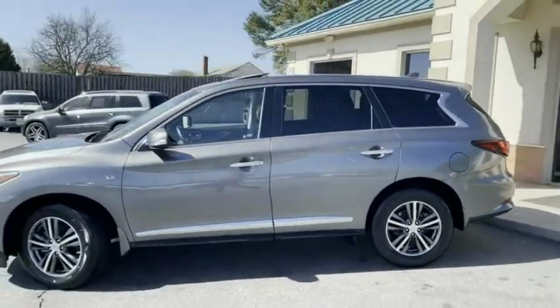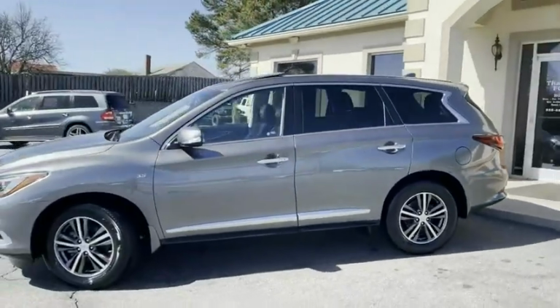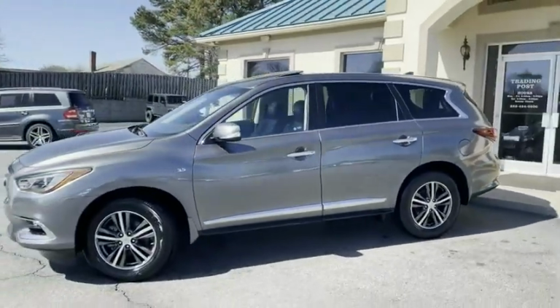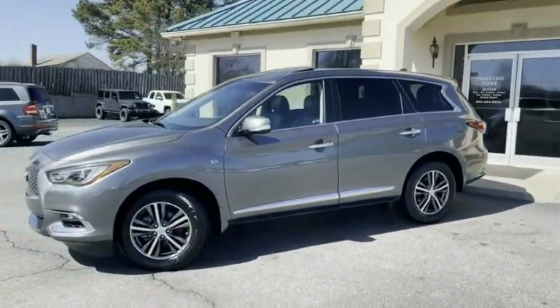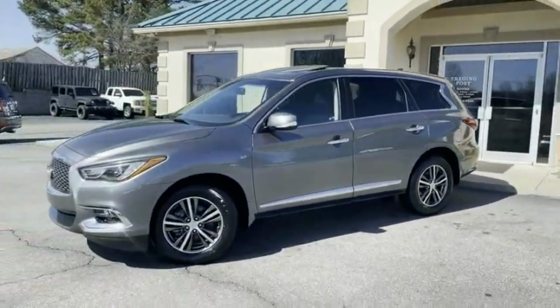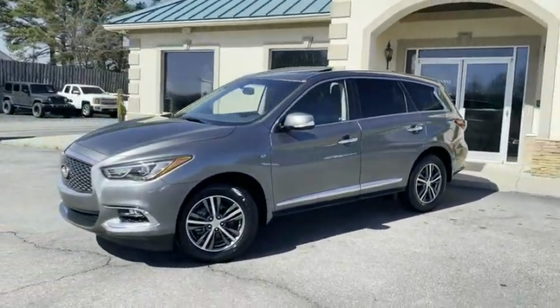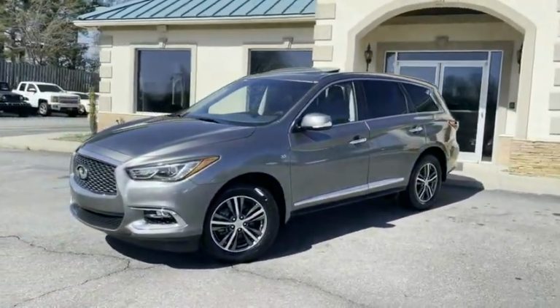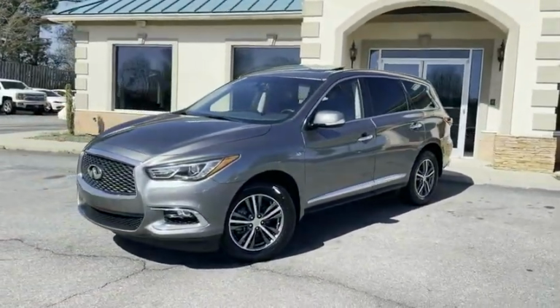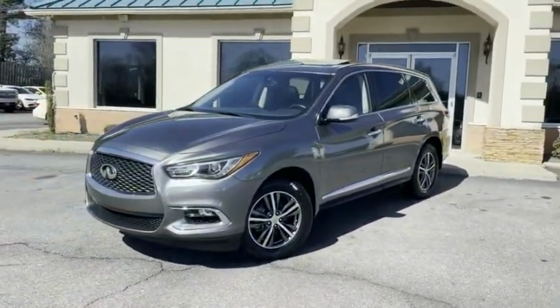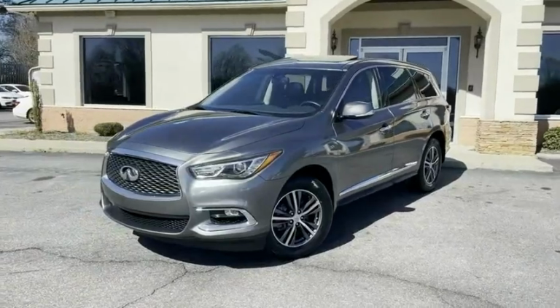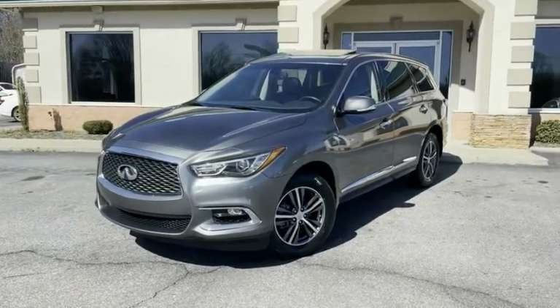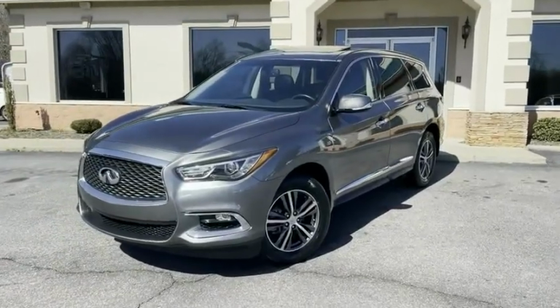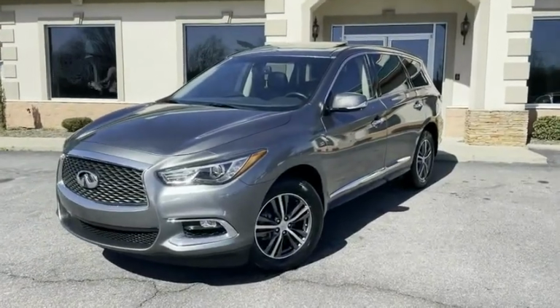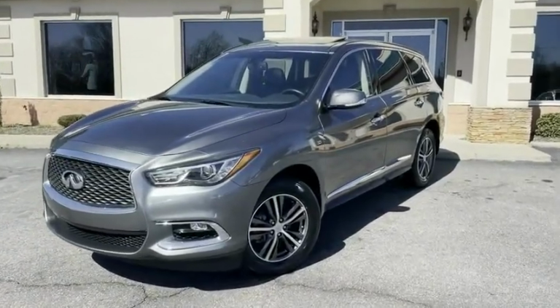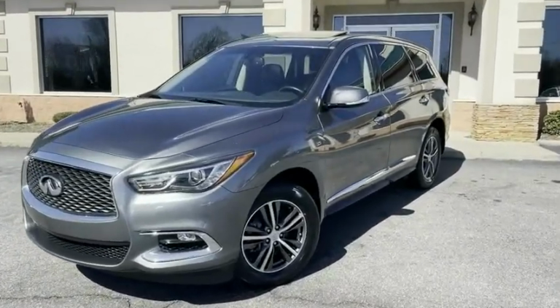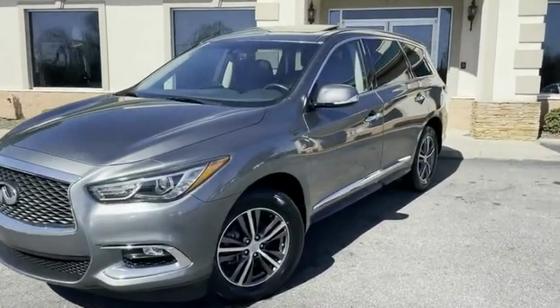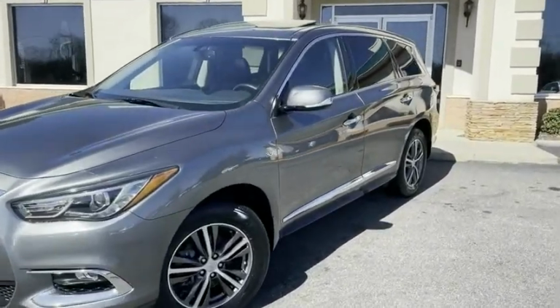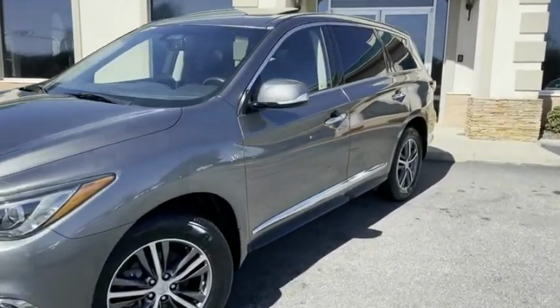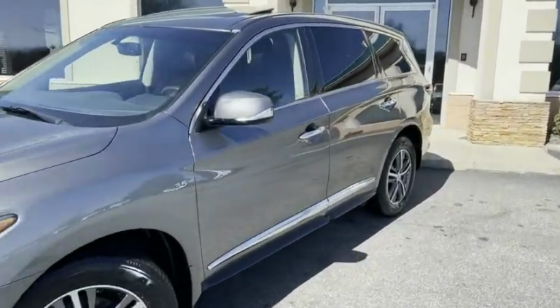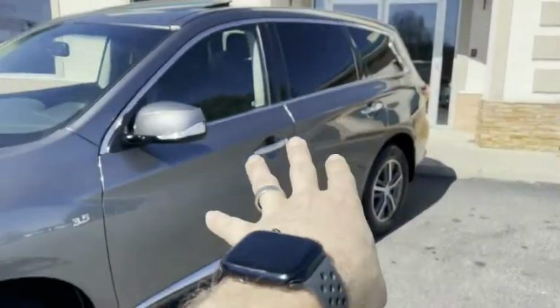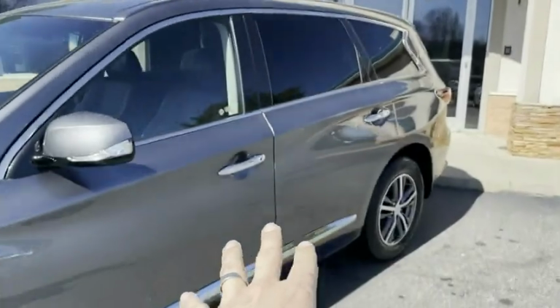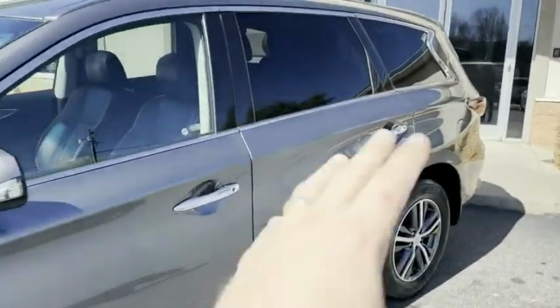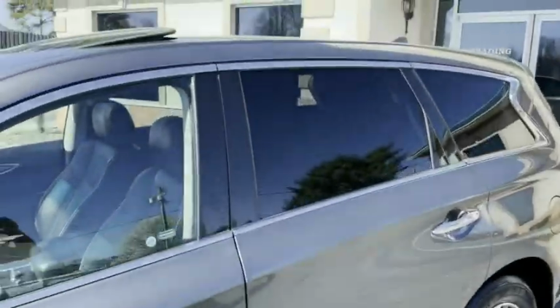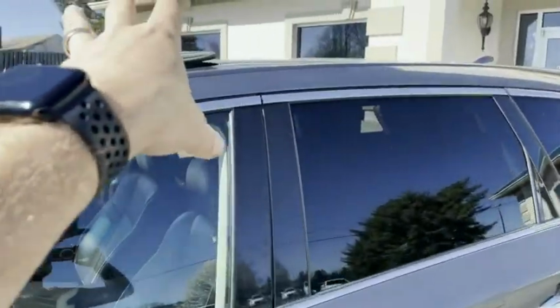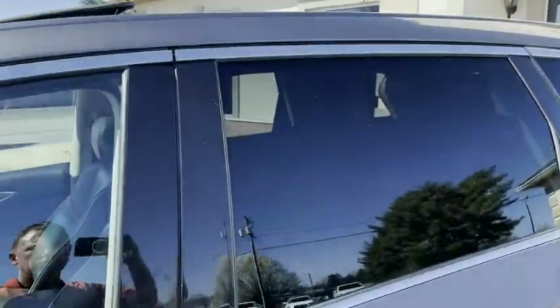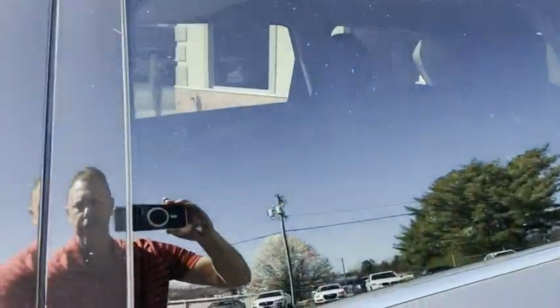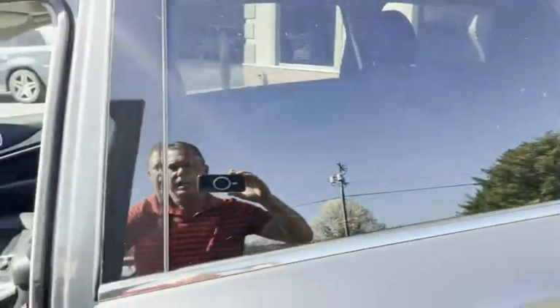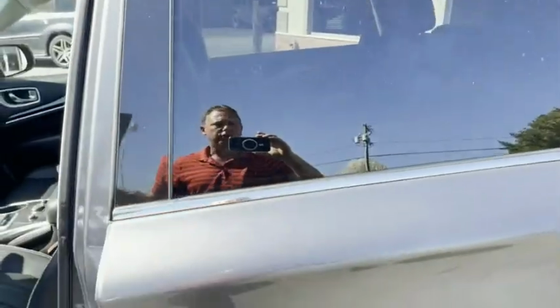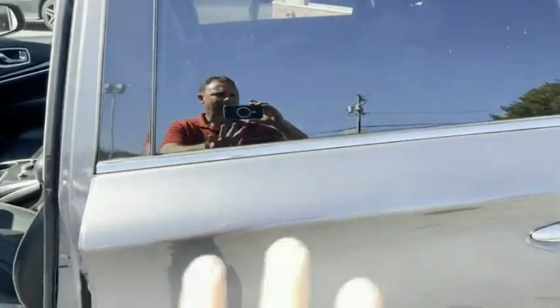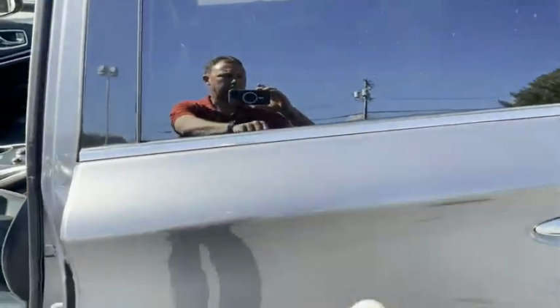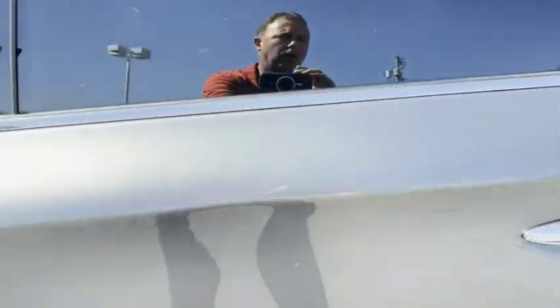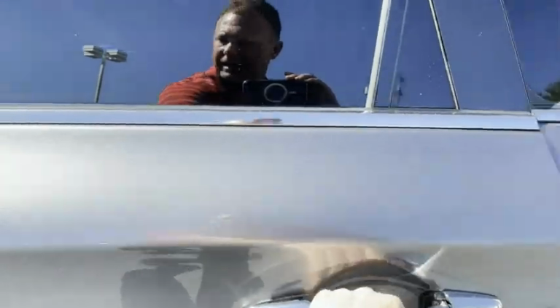I'll give you a slow pan around it. Phenomenal condition for a five-year-old car. This thing is new. It's got the touch-to-lock, touch-to-start sunroof. It's the graphite with pearl in it.